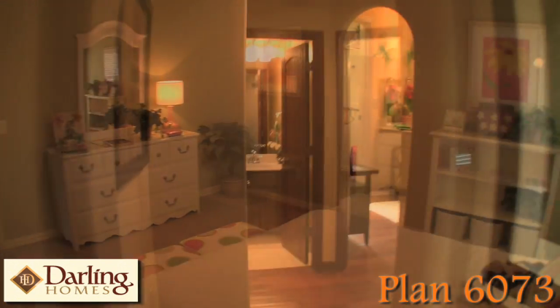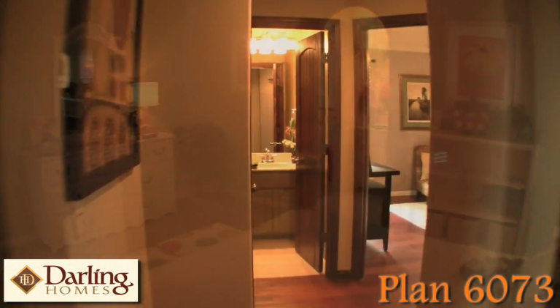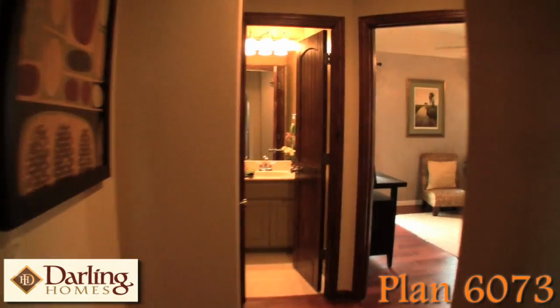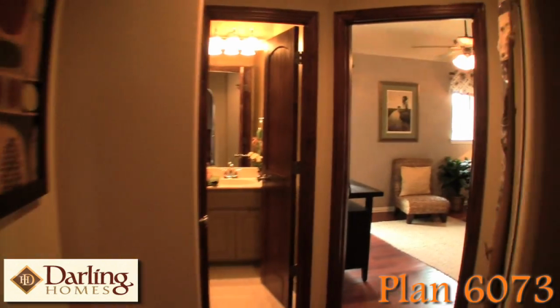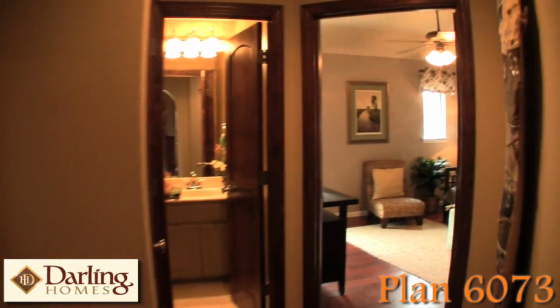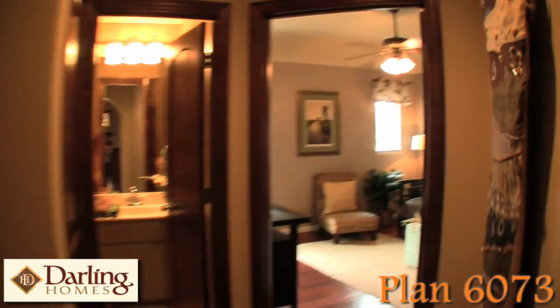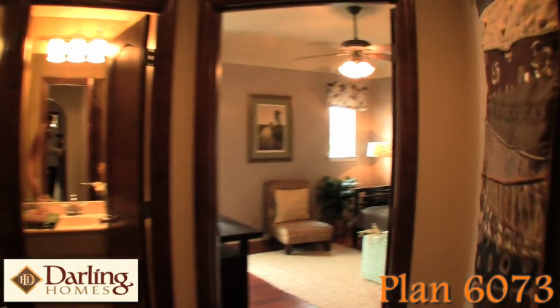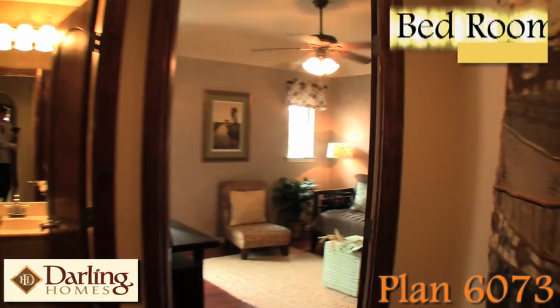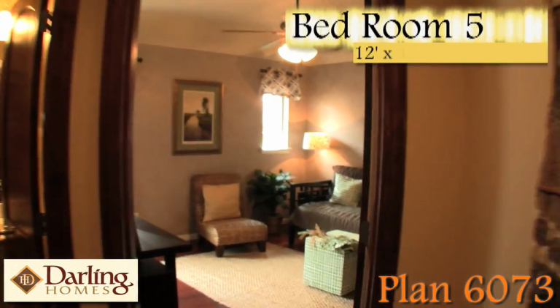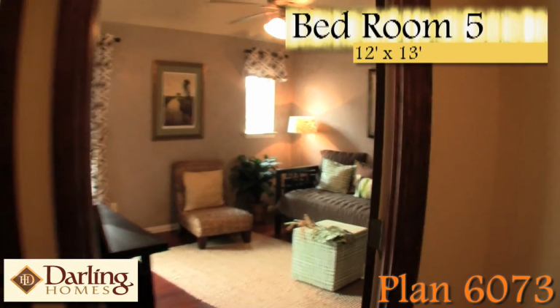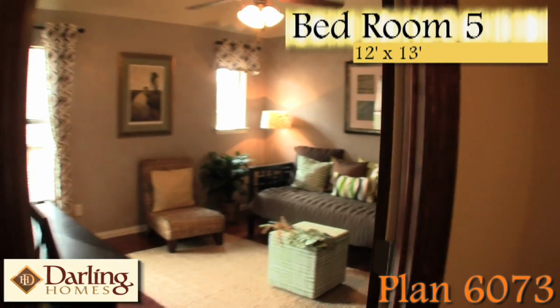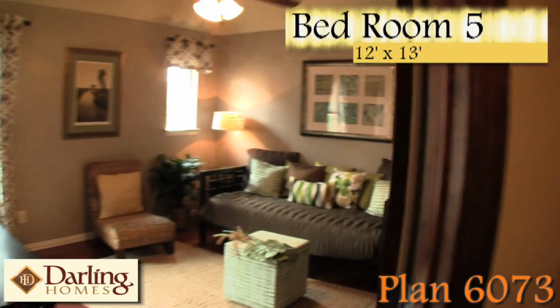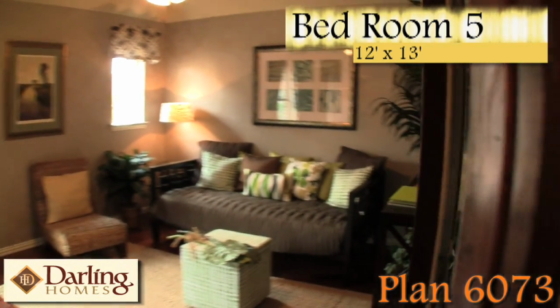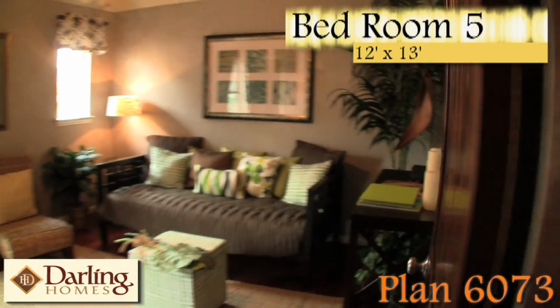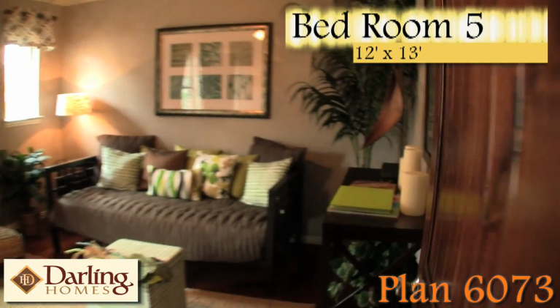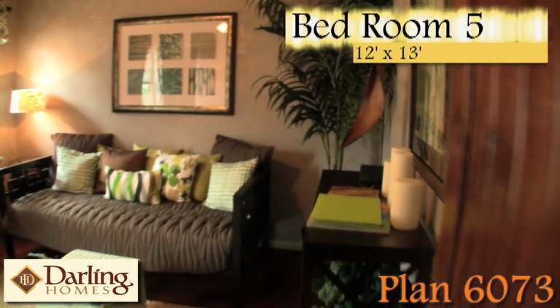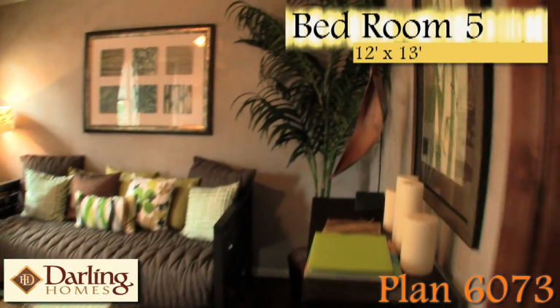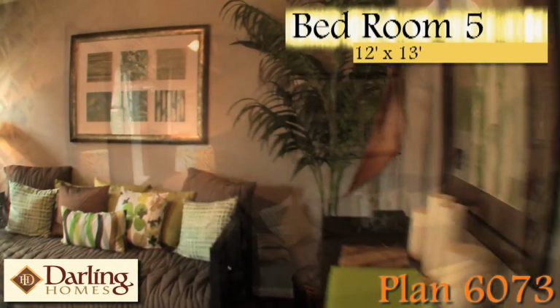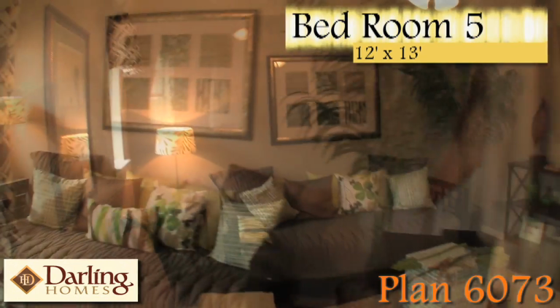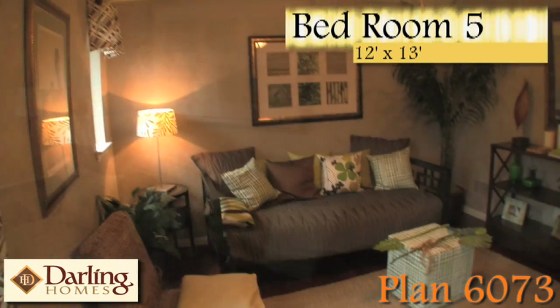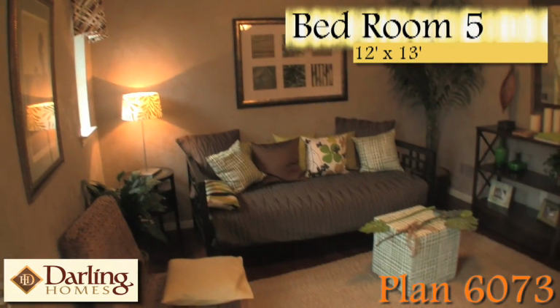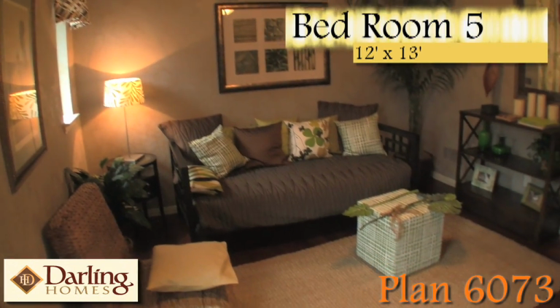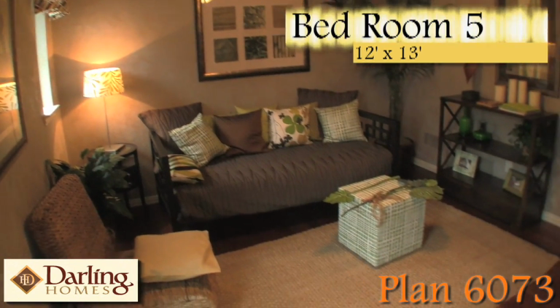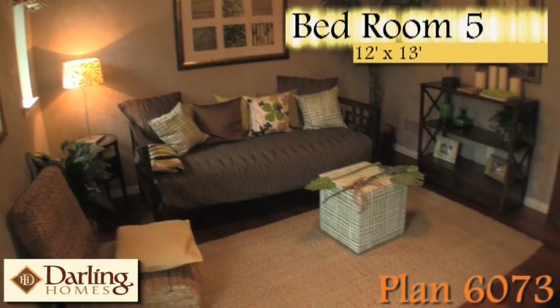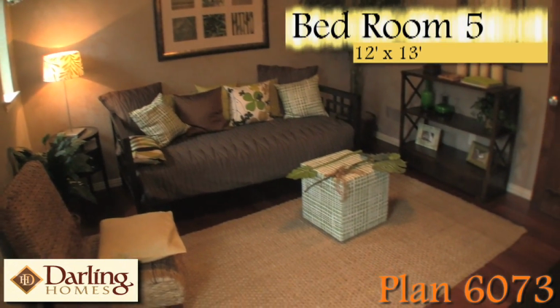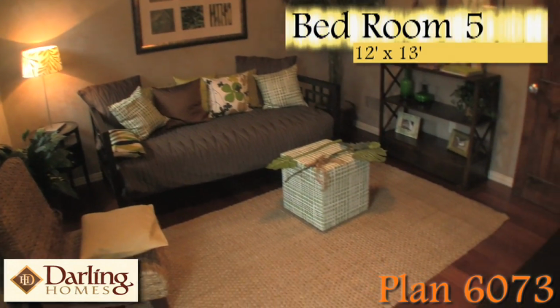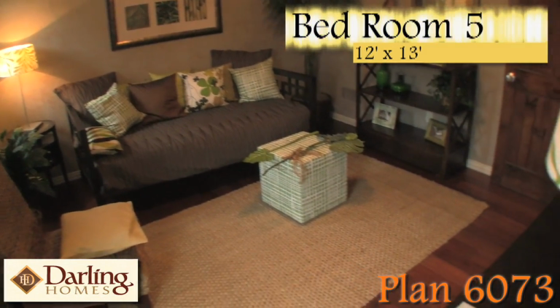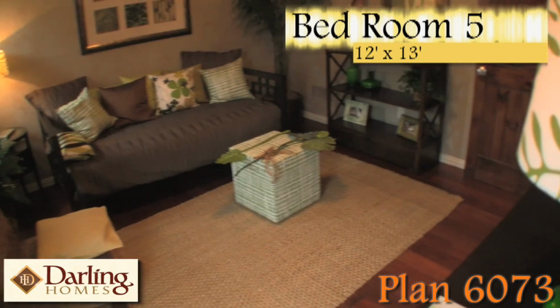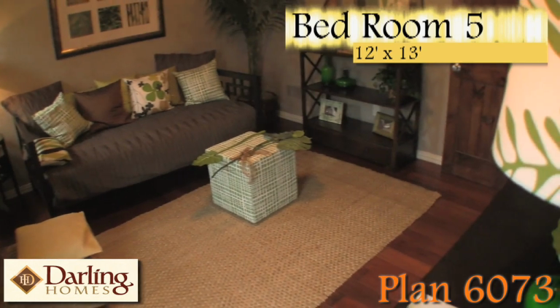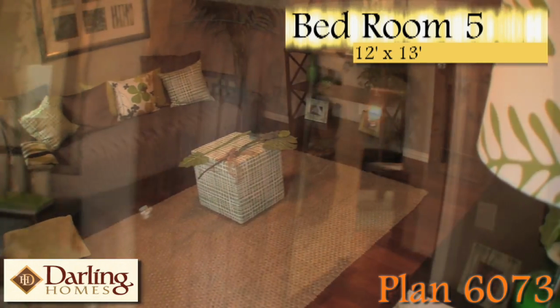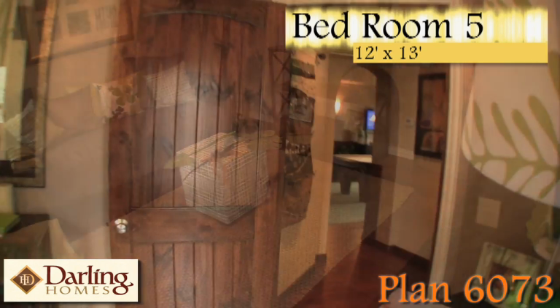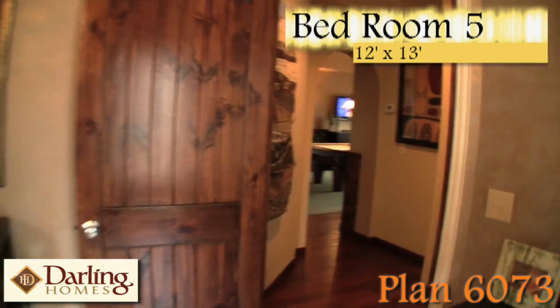Over here you have another bedroom with a full bathroom.